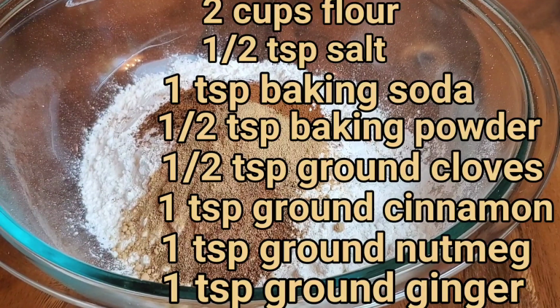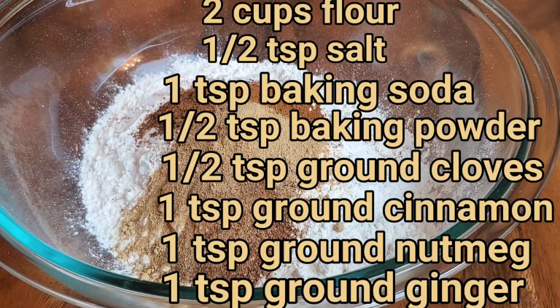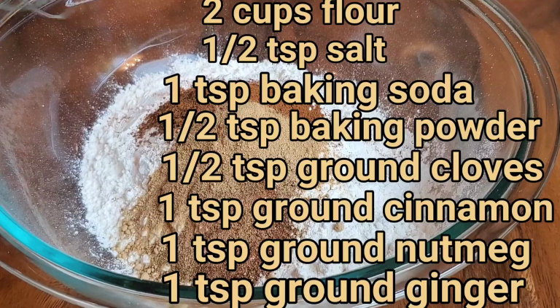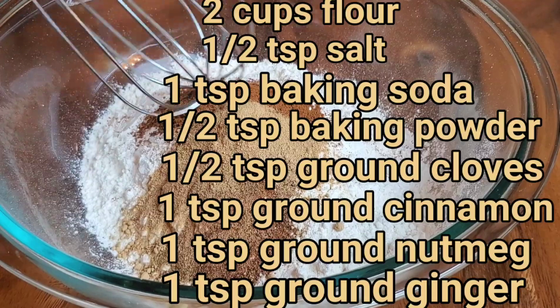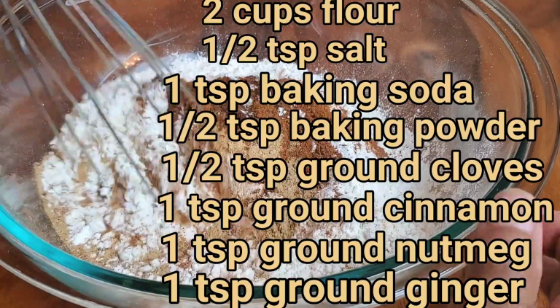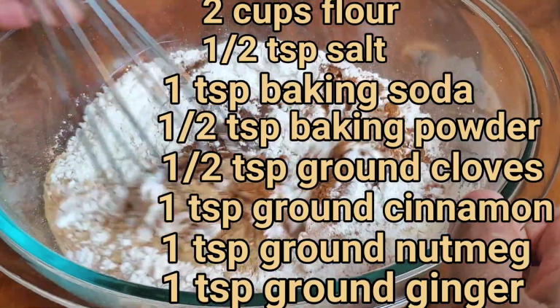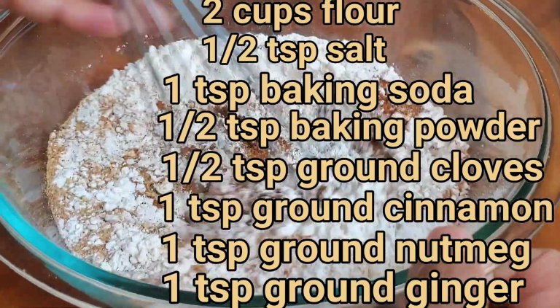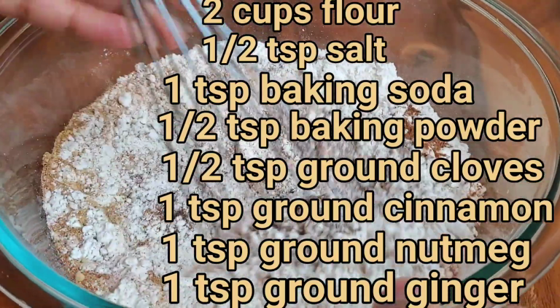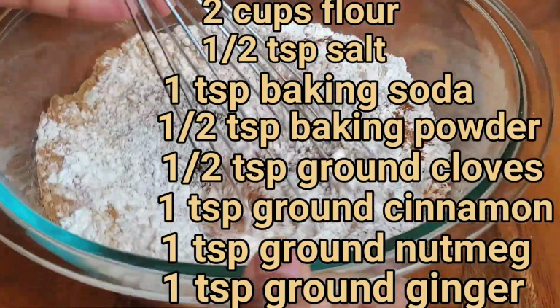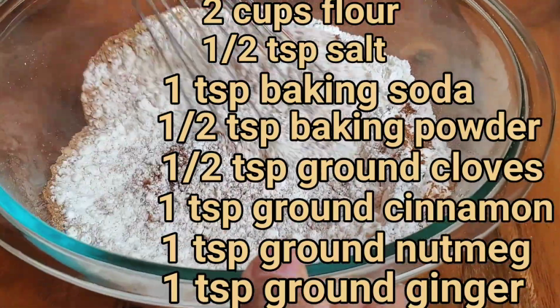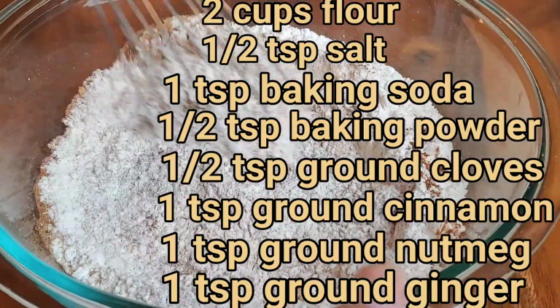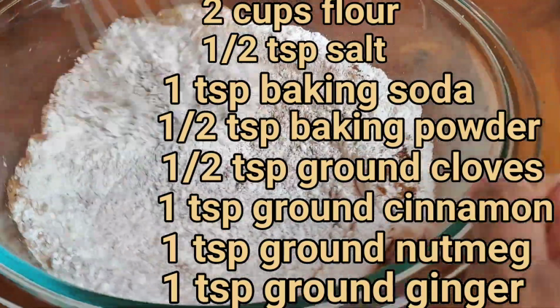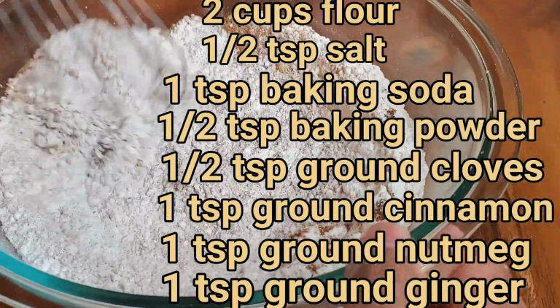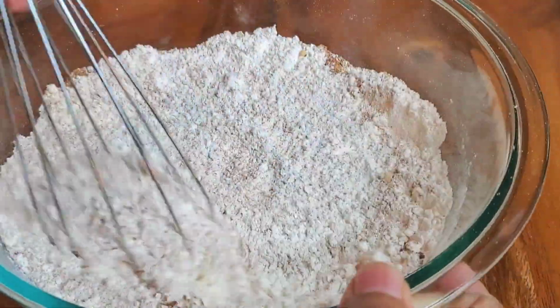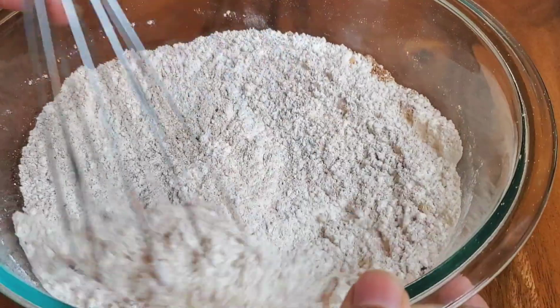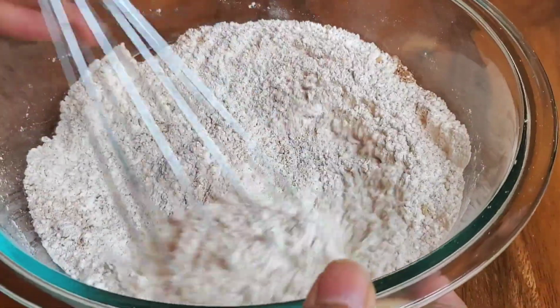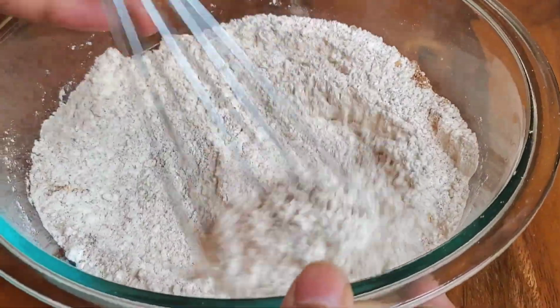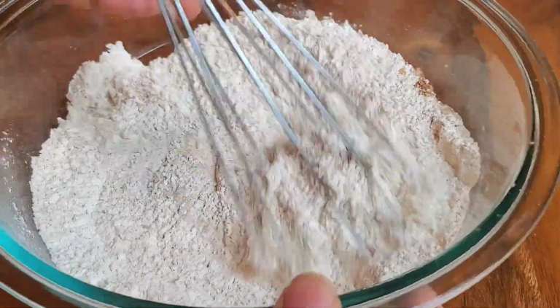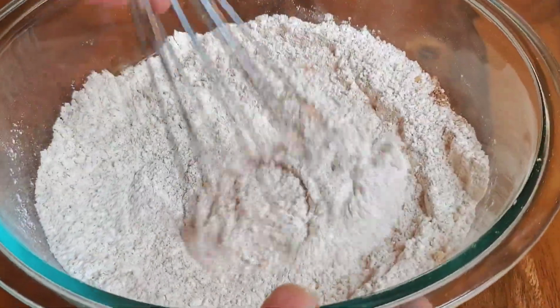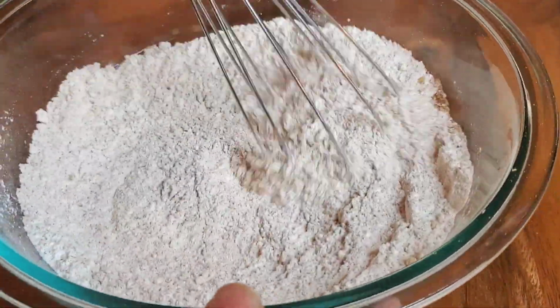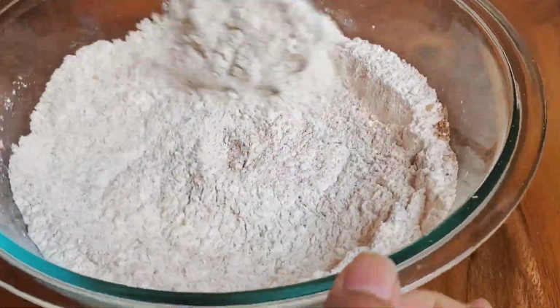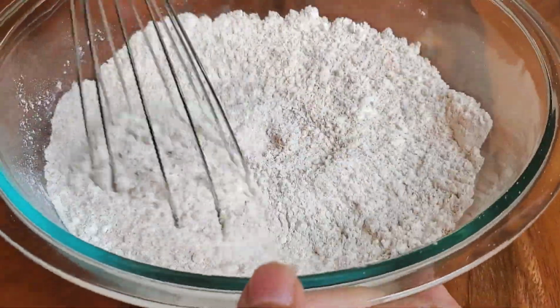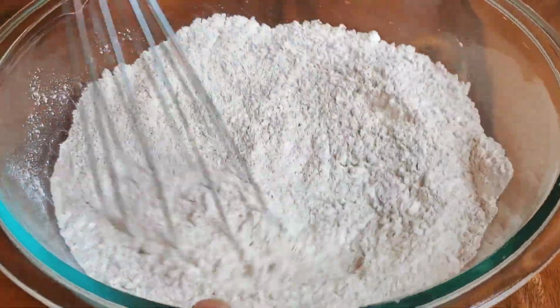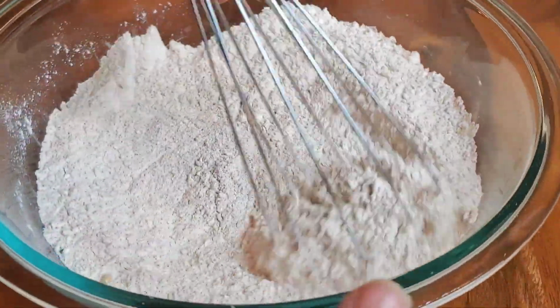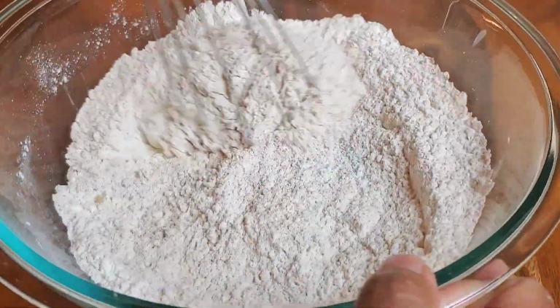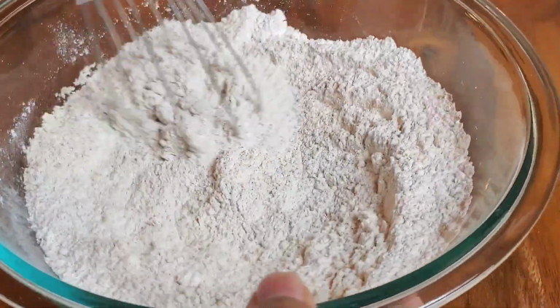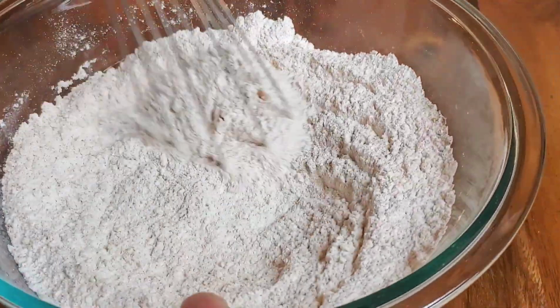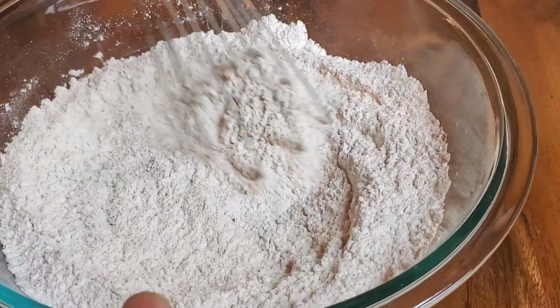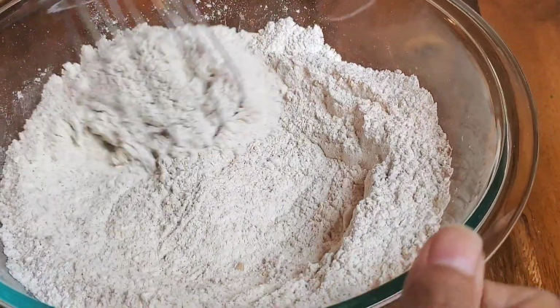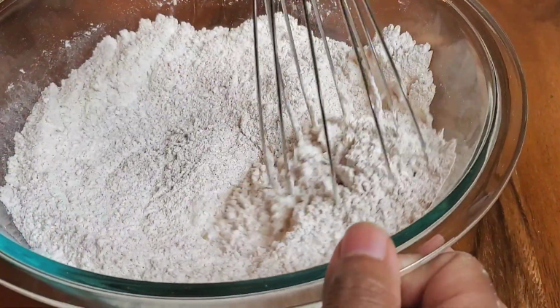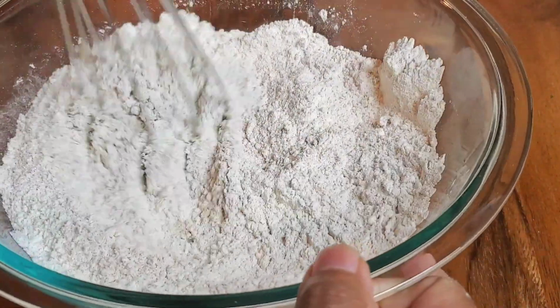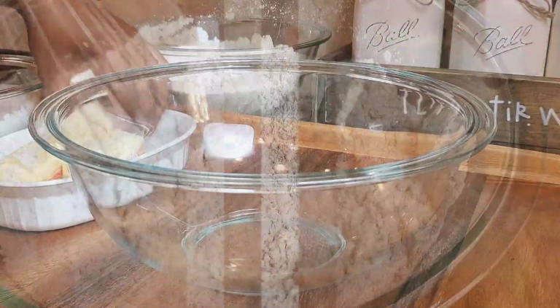And this is our list of ingredients that we have in this bowl. And don't you worry, I have everything written out for you down below in the description box. So hit that down arrow and I will have the ingredients and directions for this recipe written out for you.